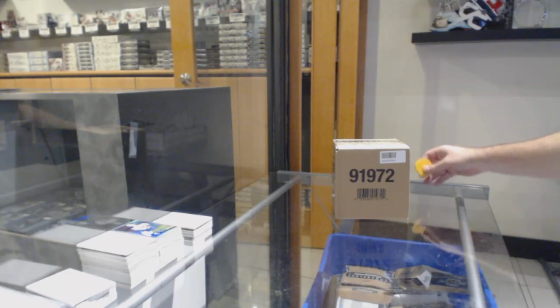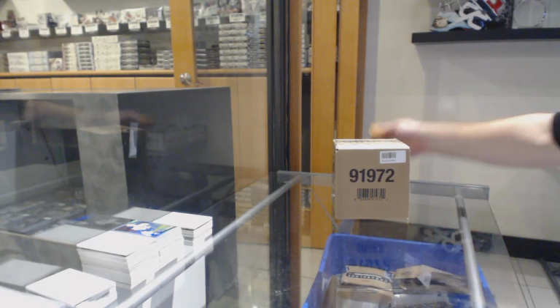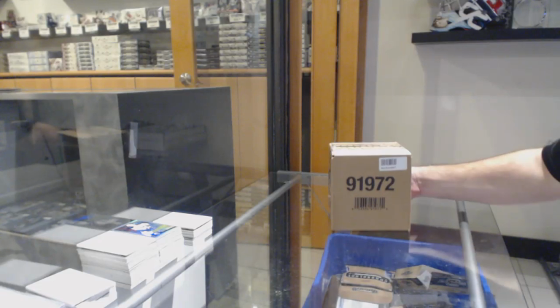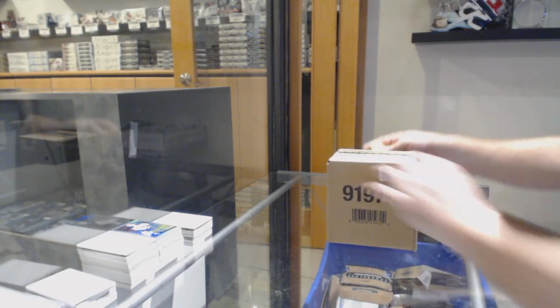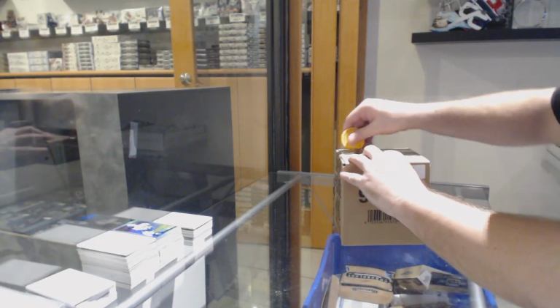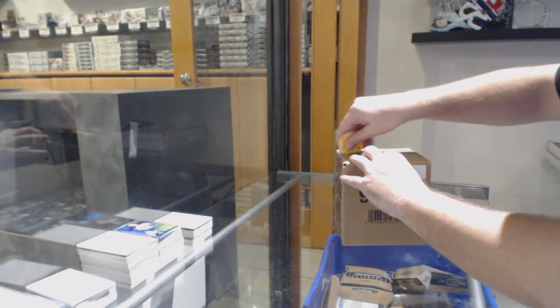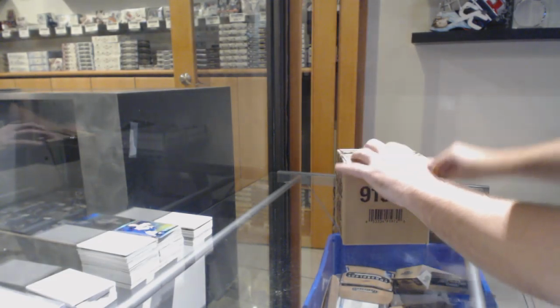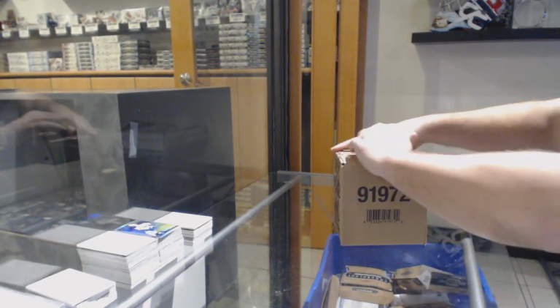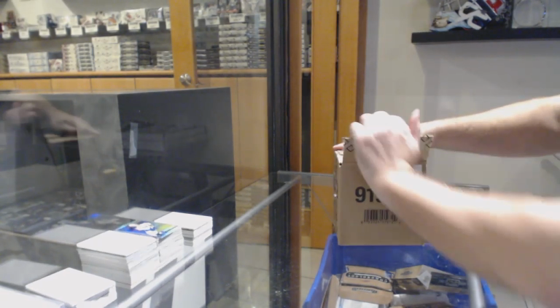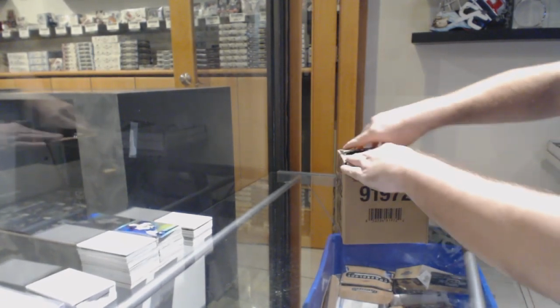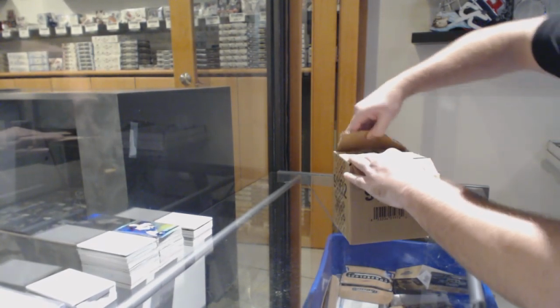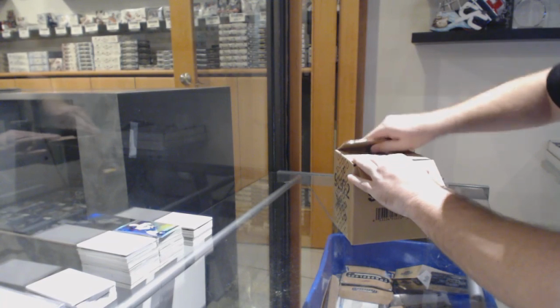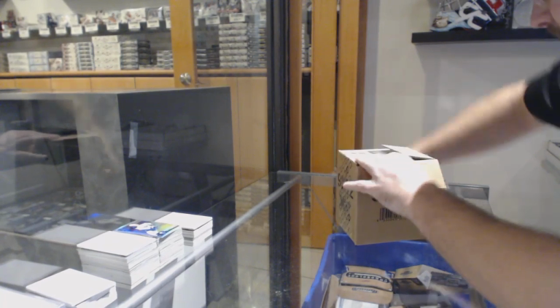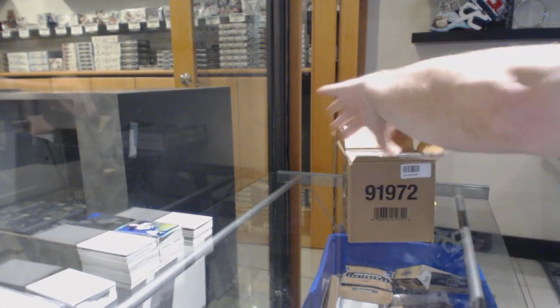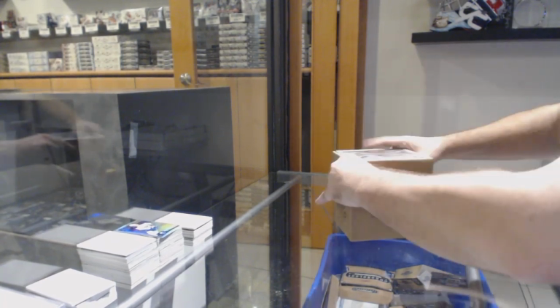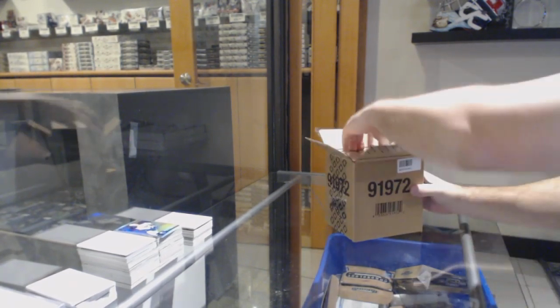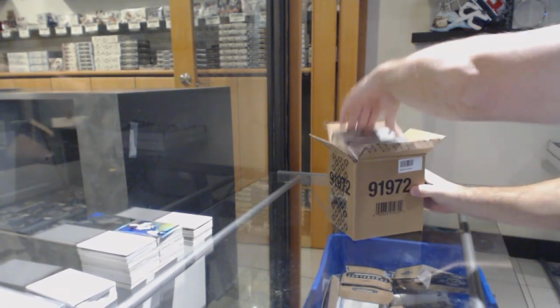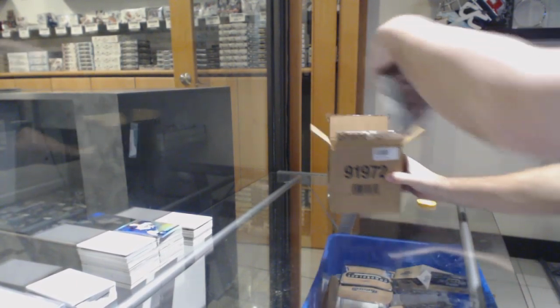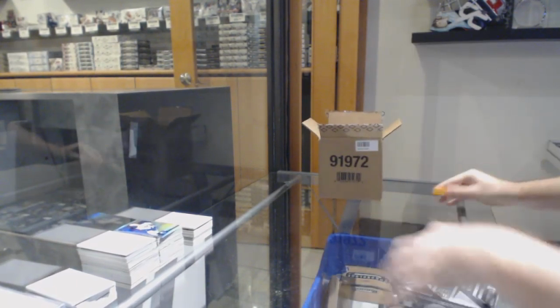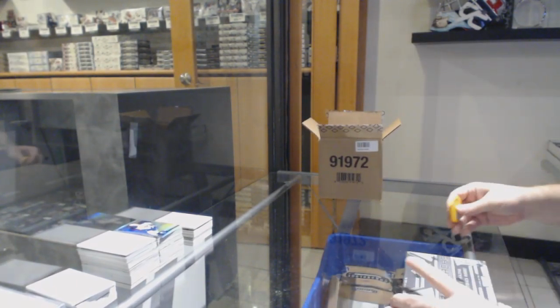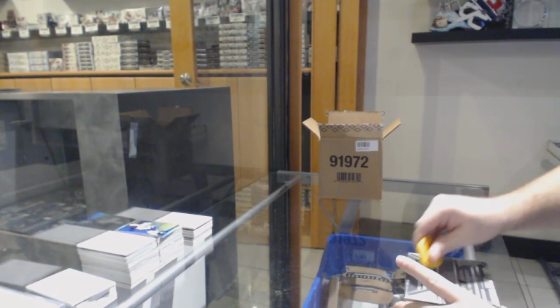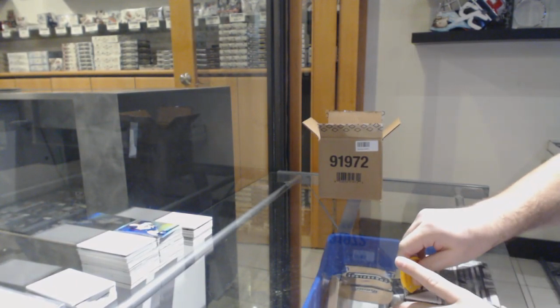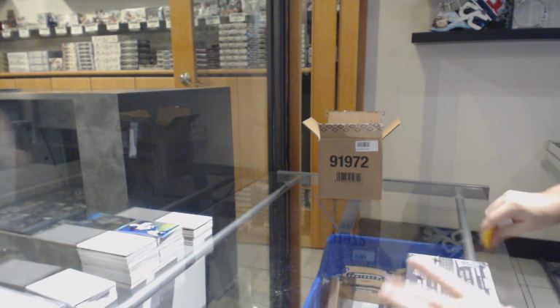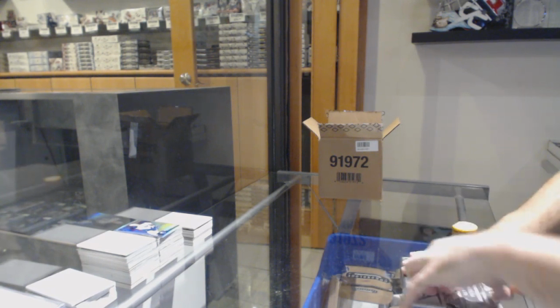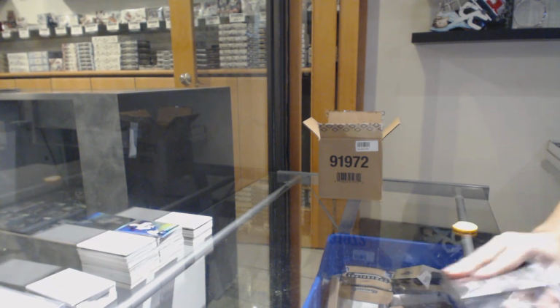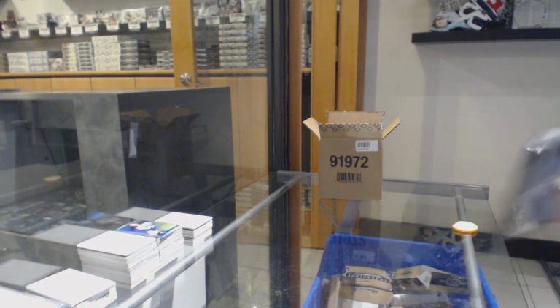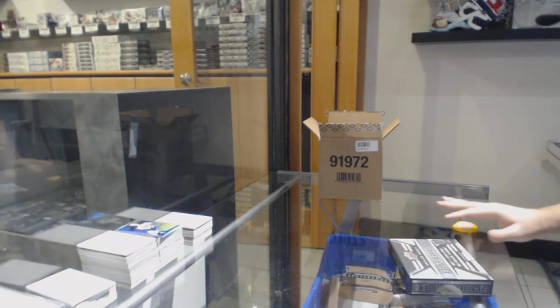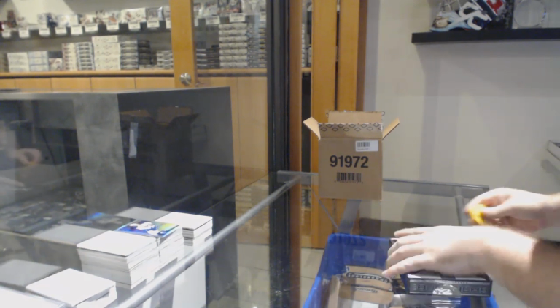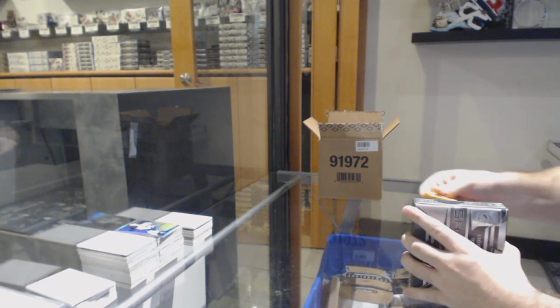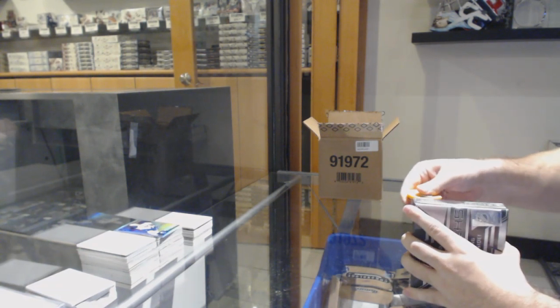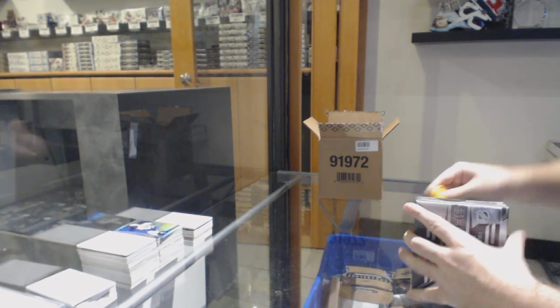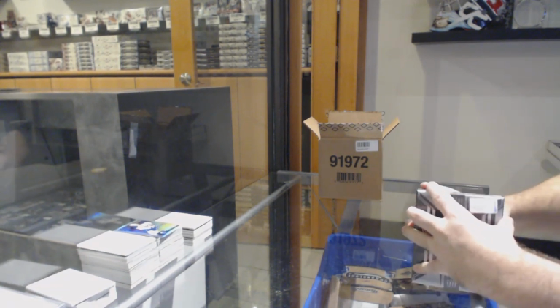Here we go, starting off CNC Break number 10,629. We have the five box buybacks case. I wish you guys all the best of luck.